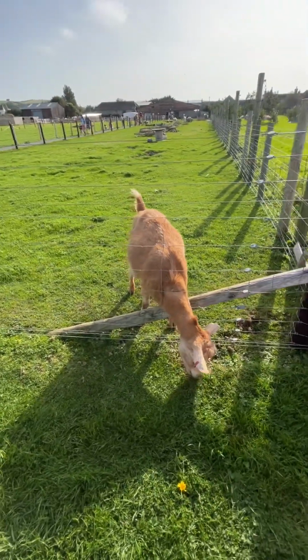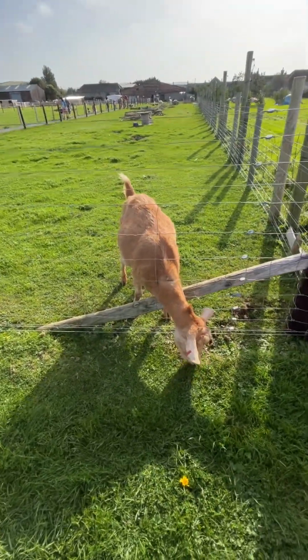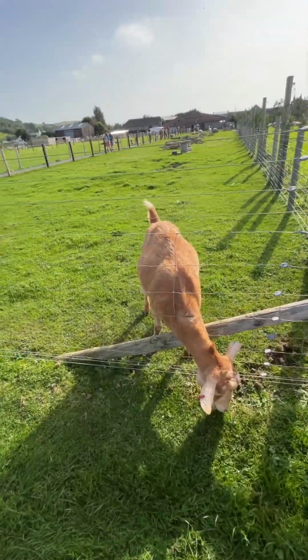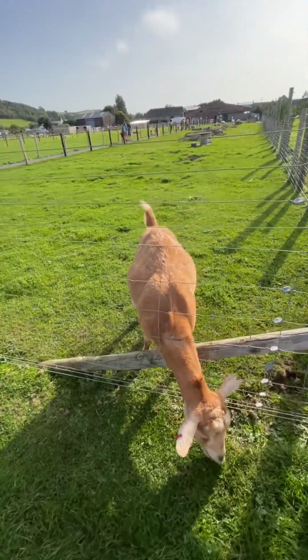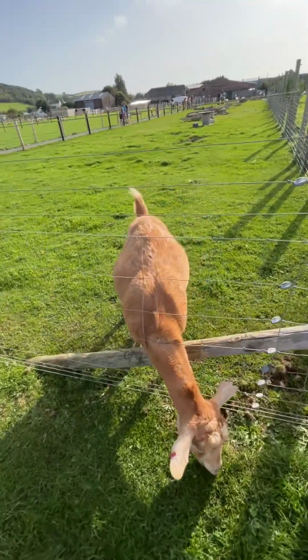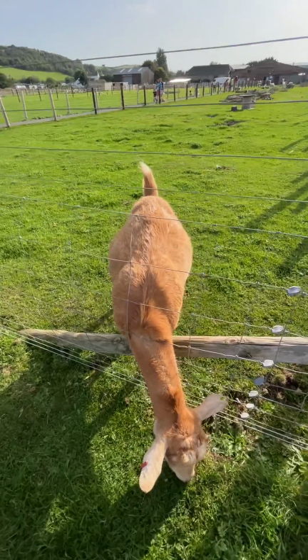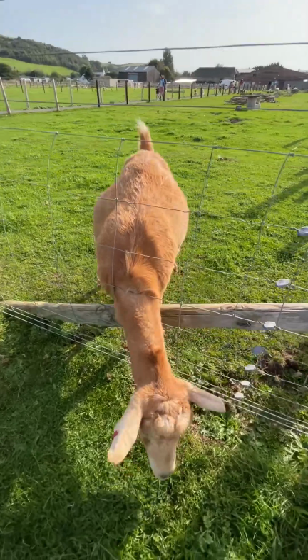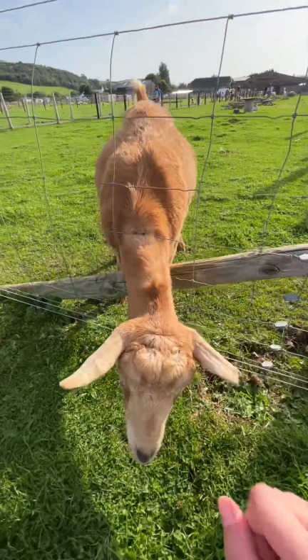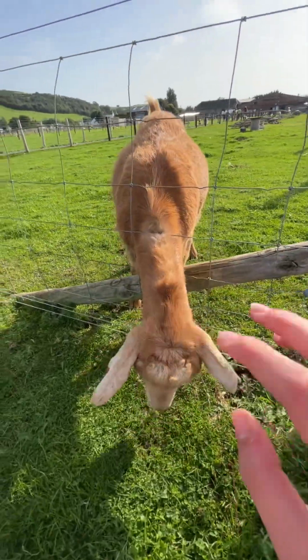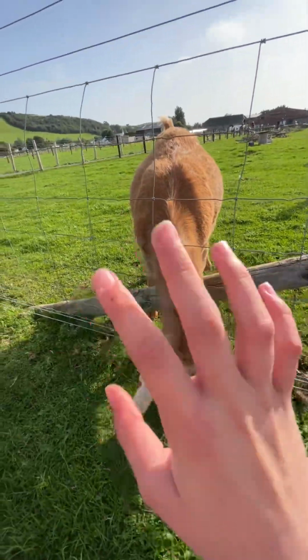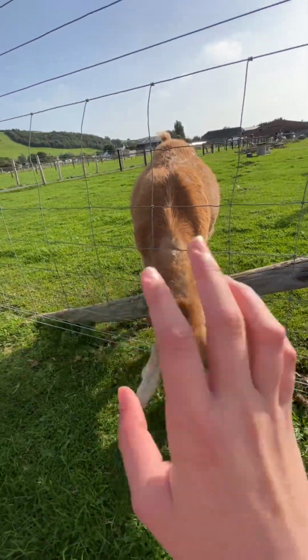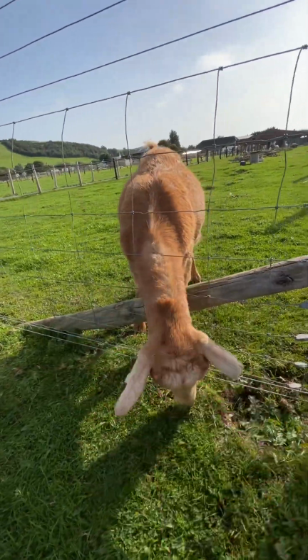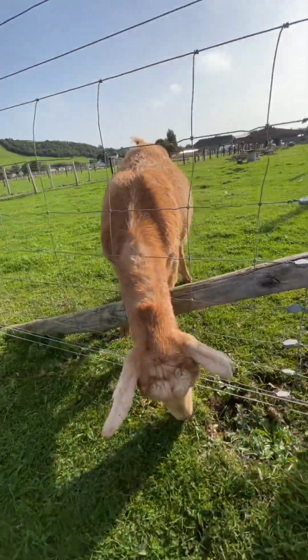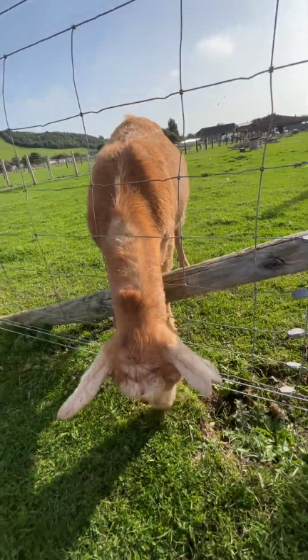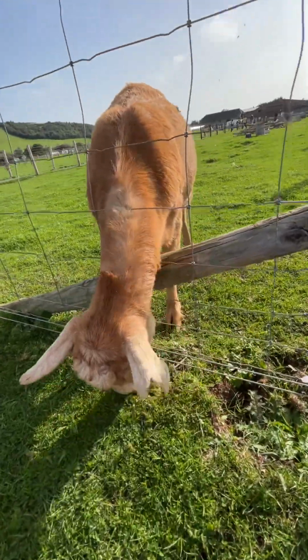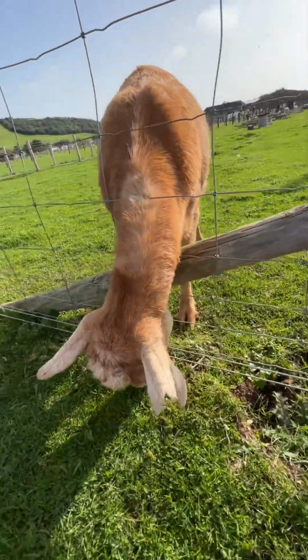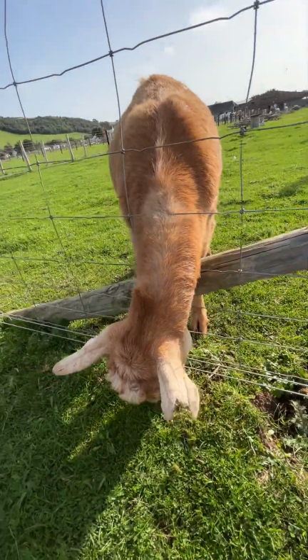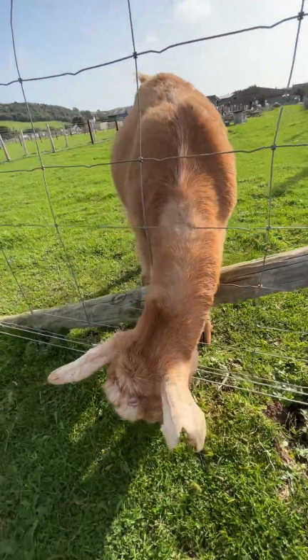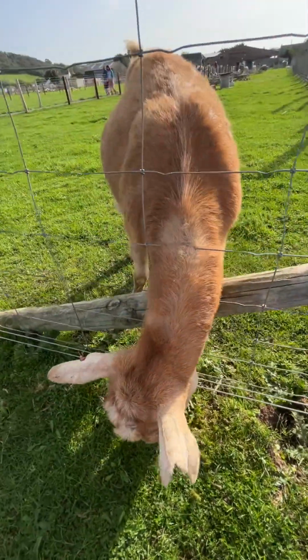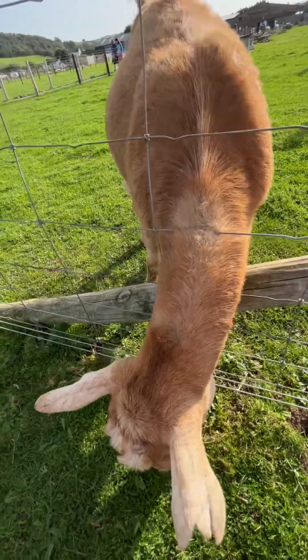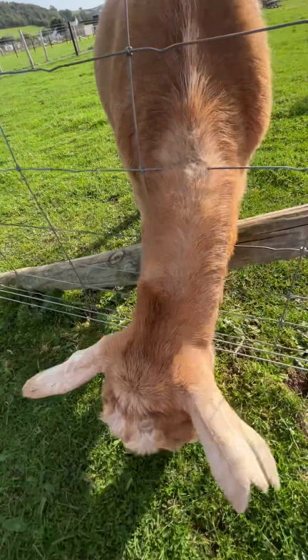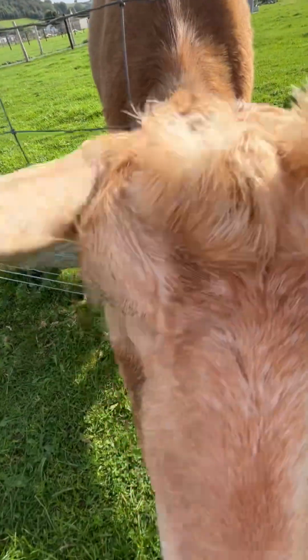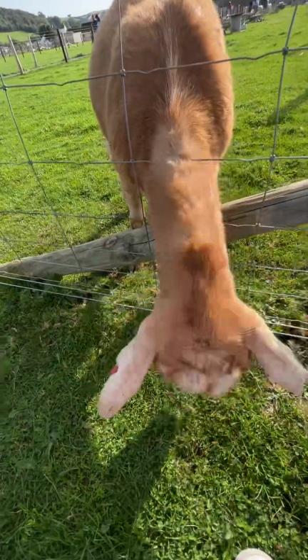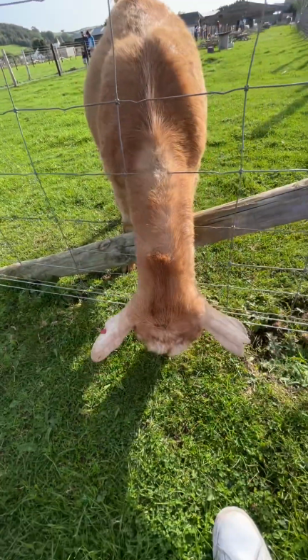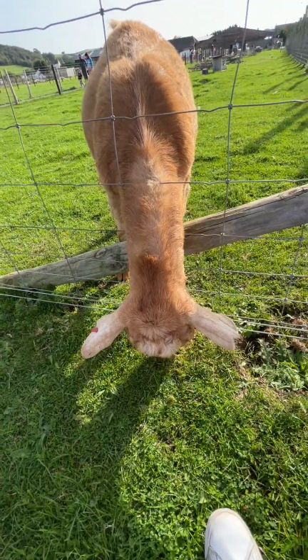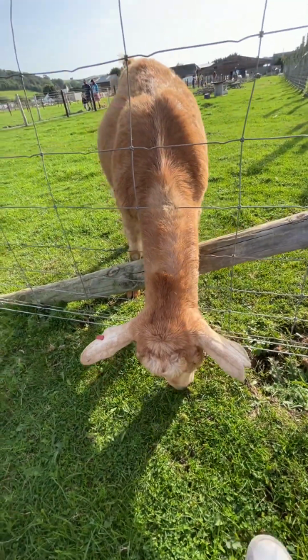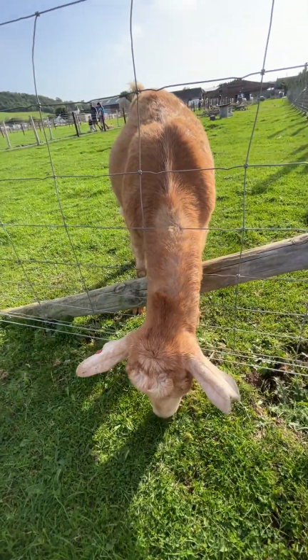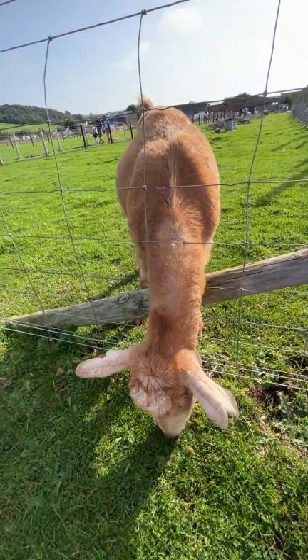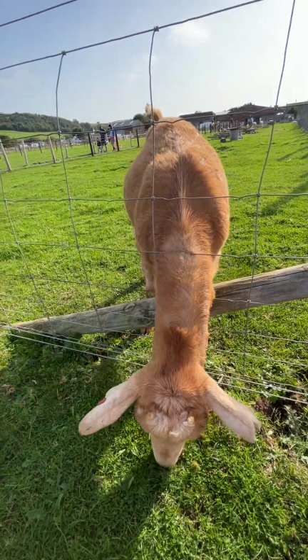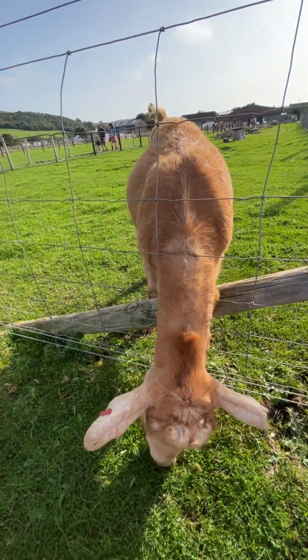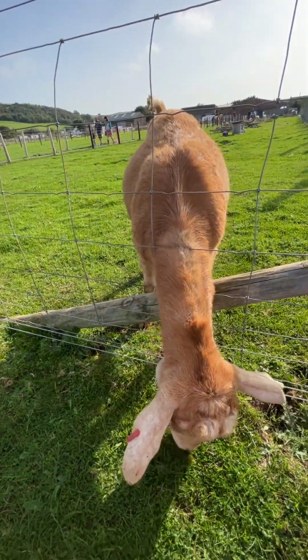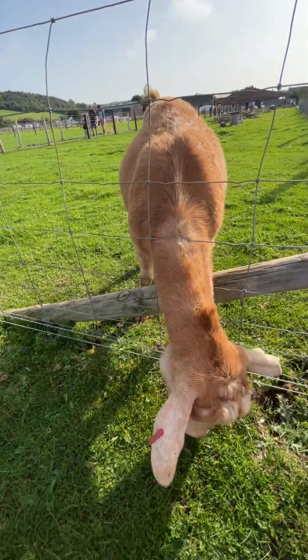Bro, there's a goat here! Hello! So cute!